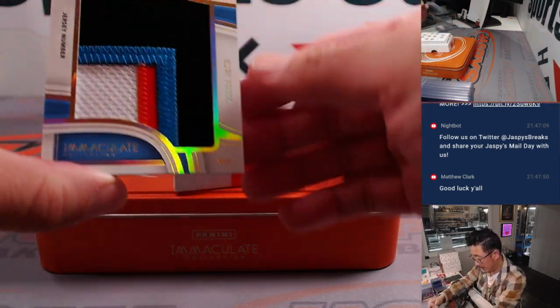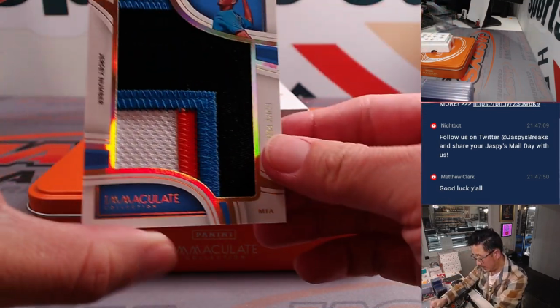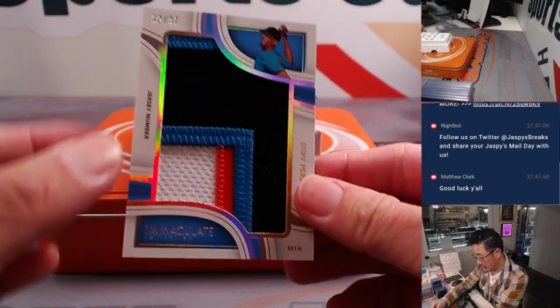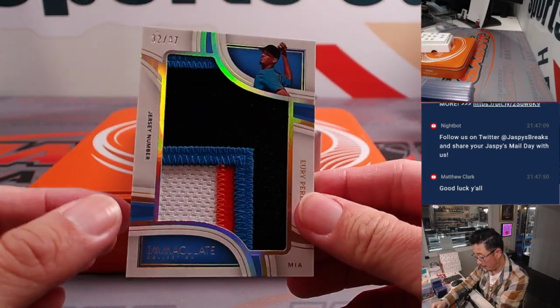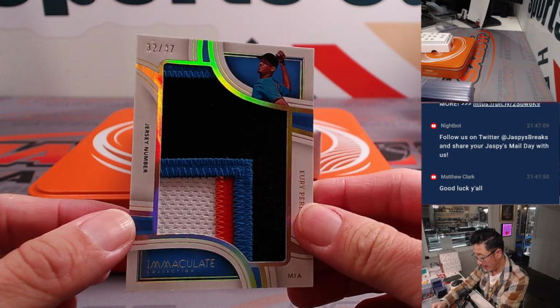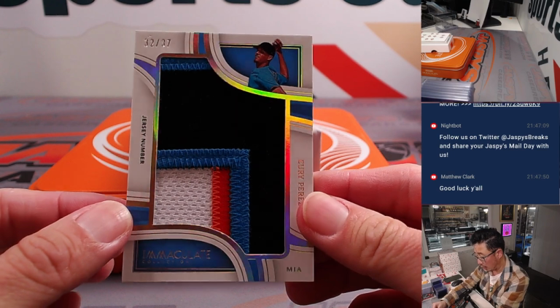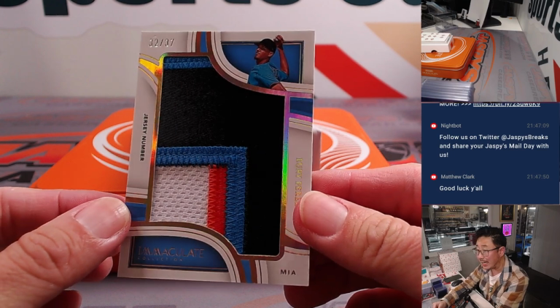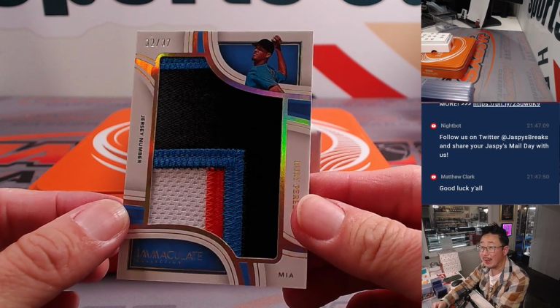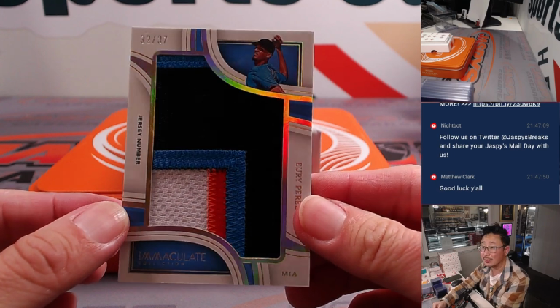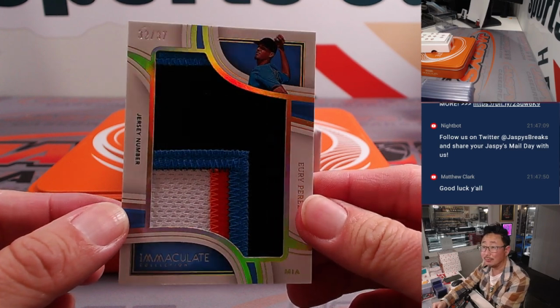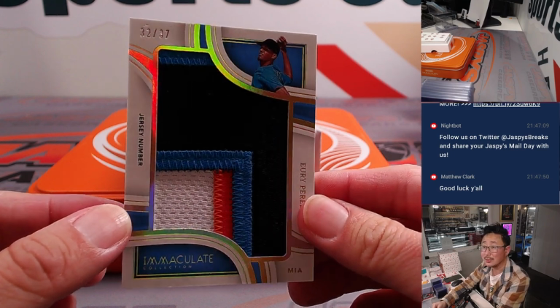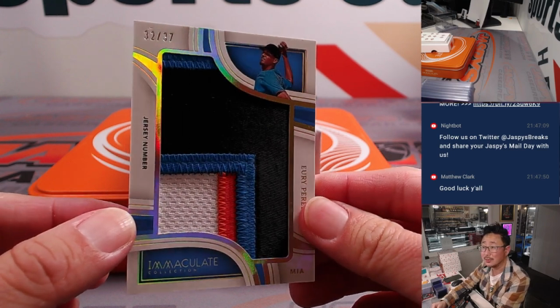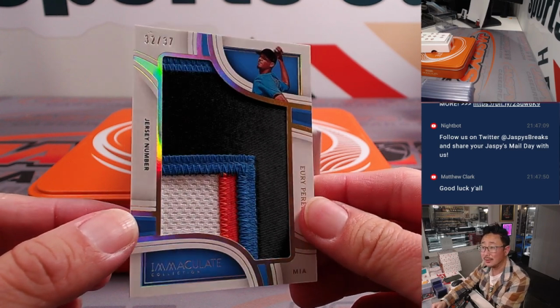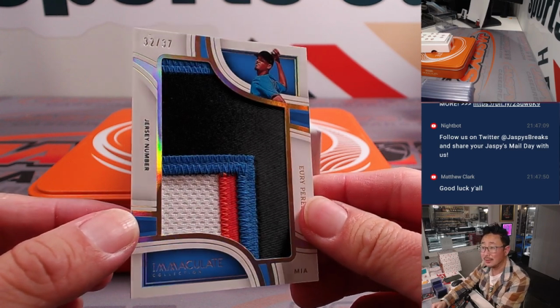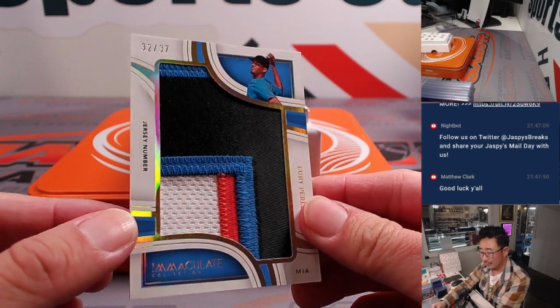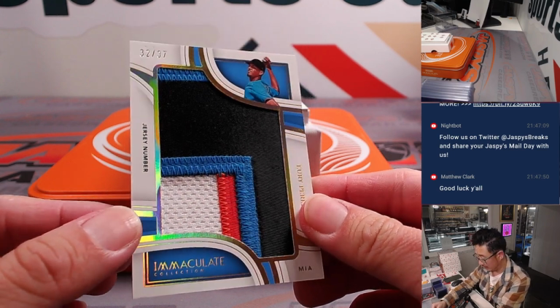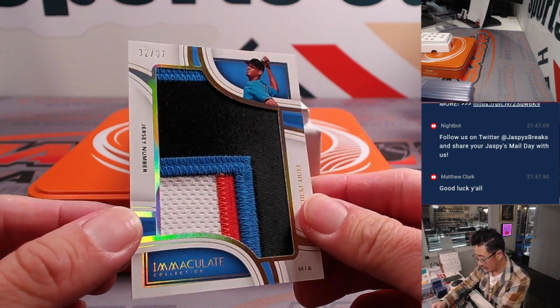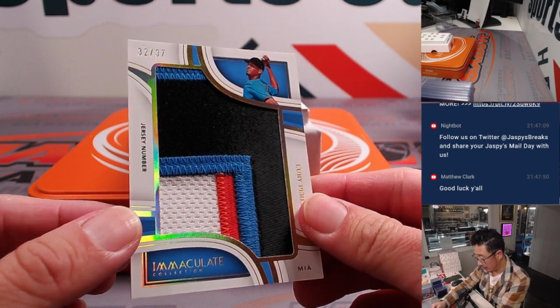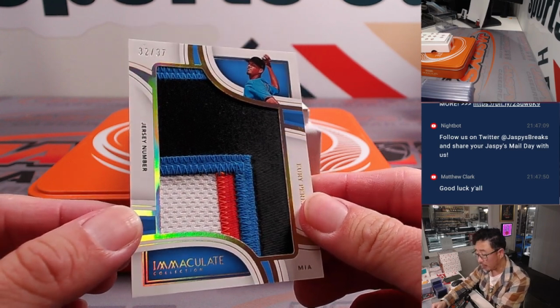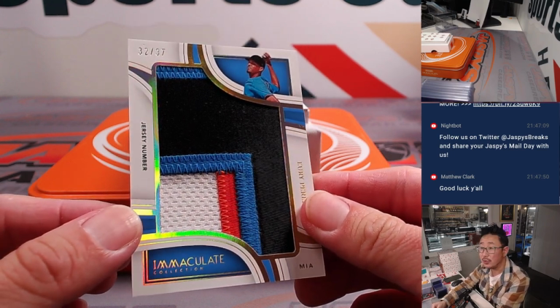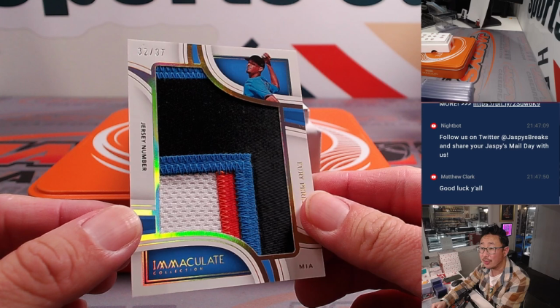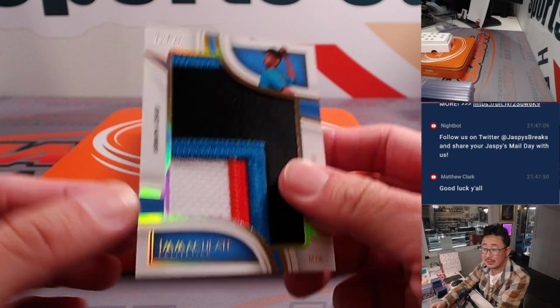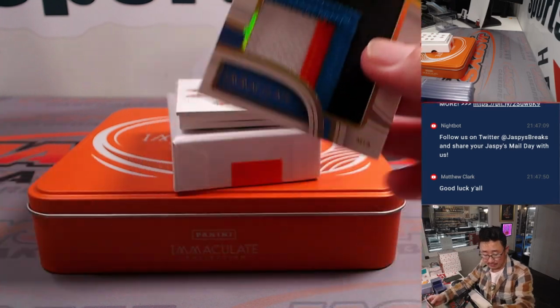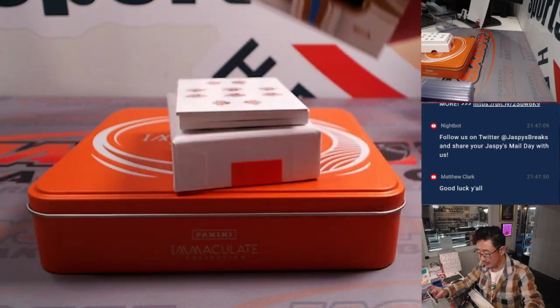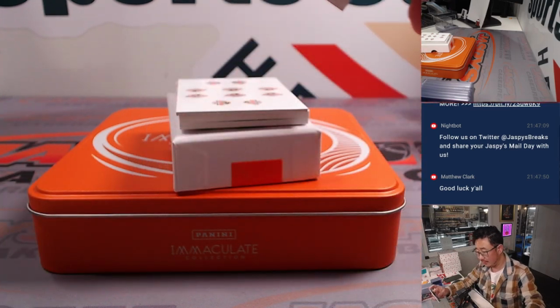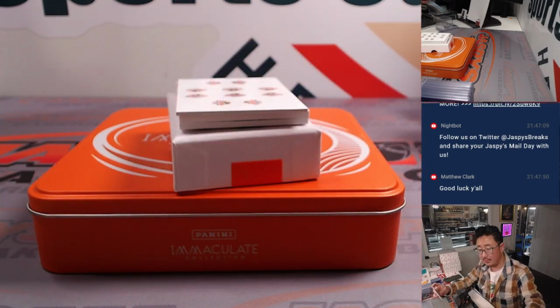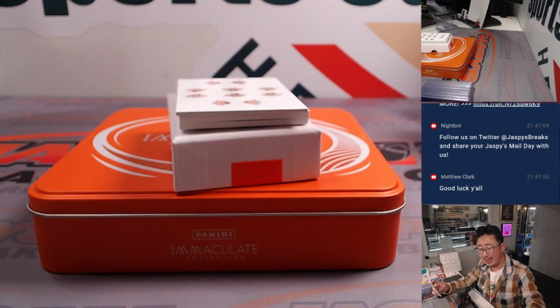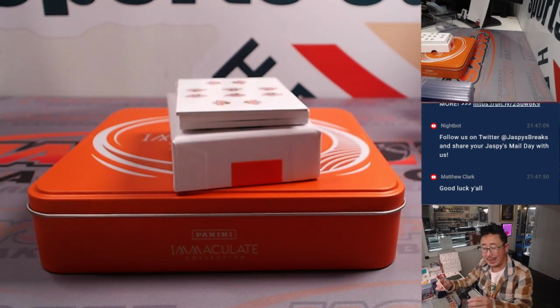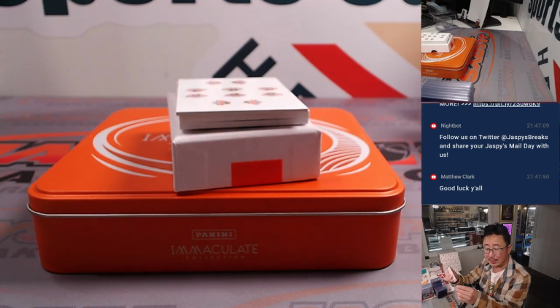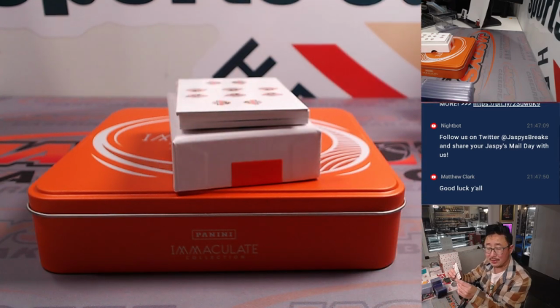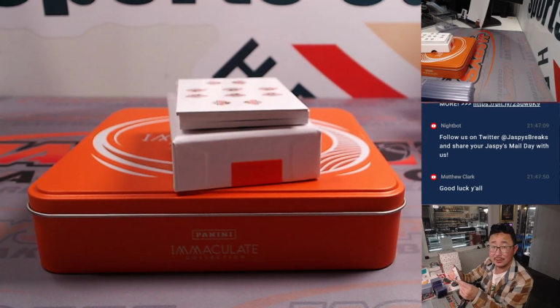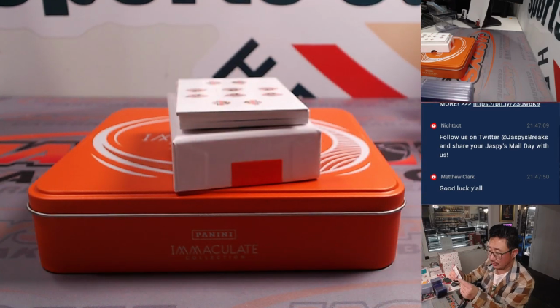Next one is Uri Perez — jersey number patch. Wow, nice. Good looking card. 32 out of 37. NL East, Jose.